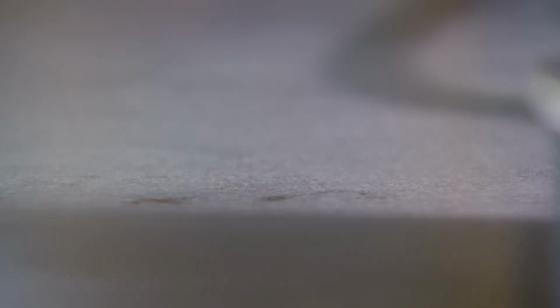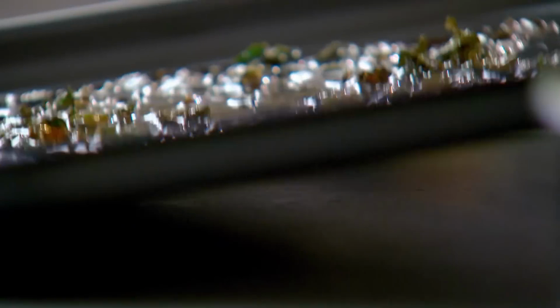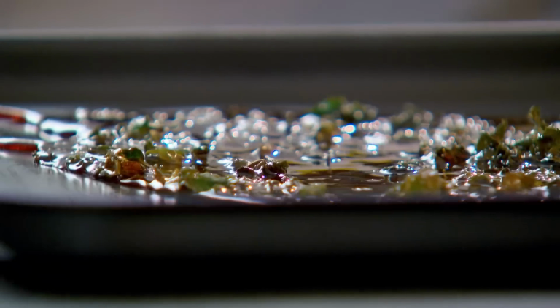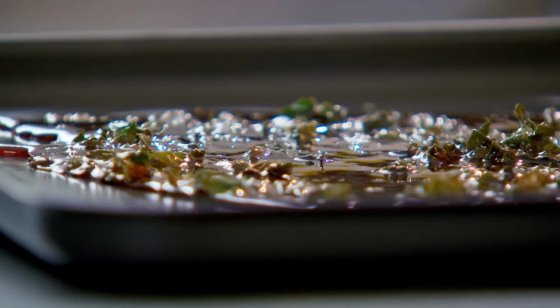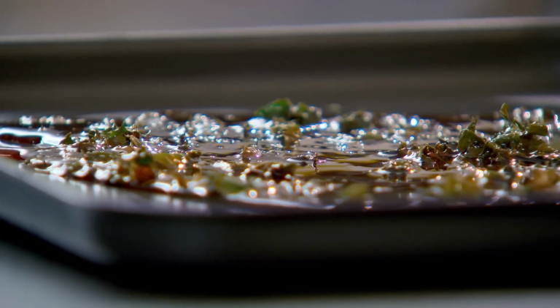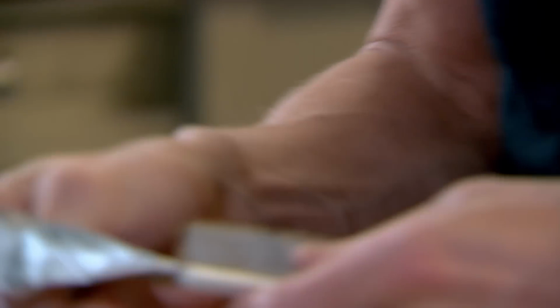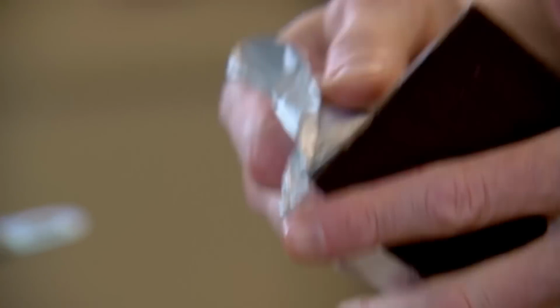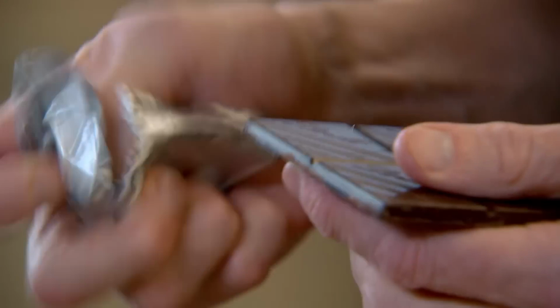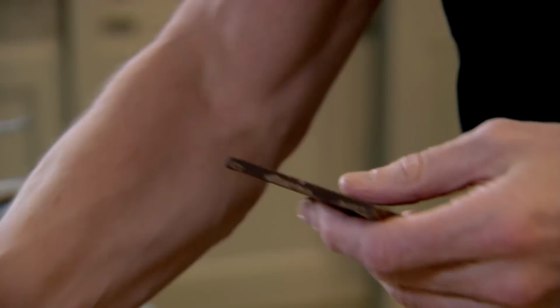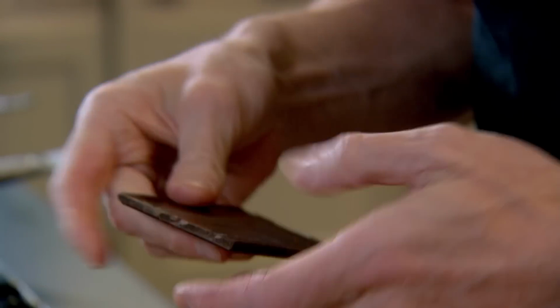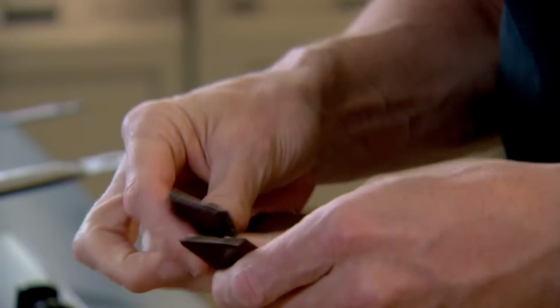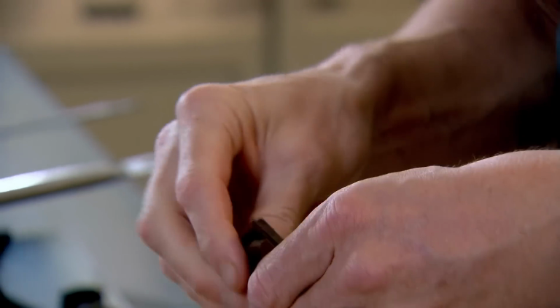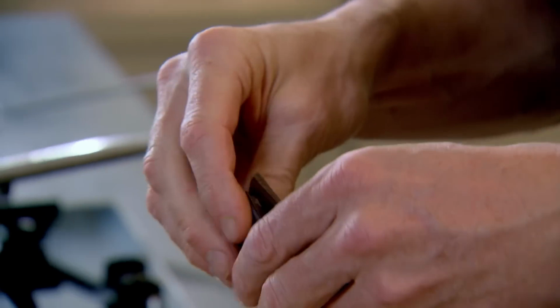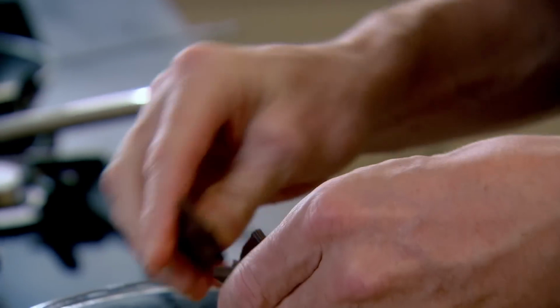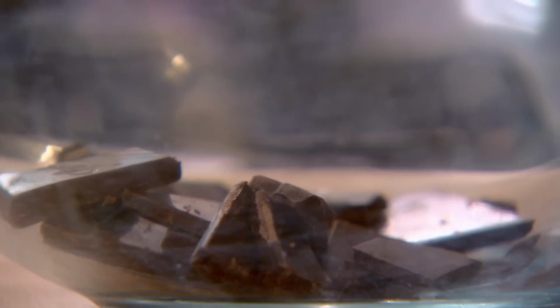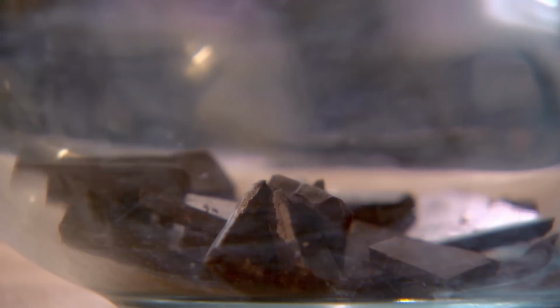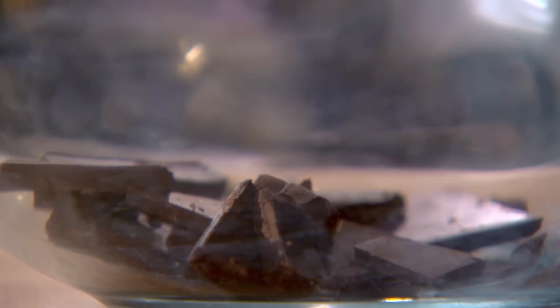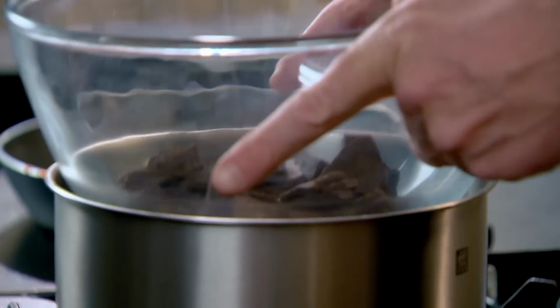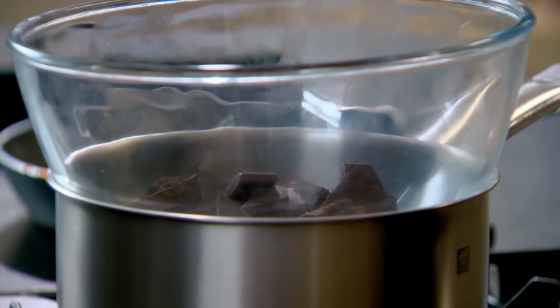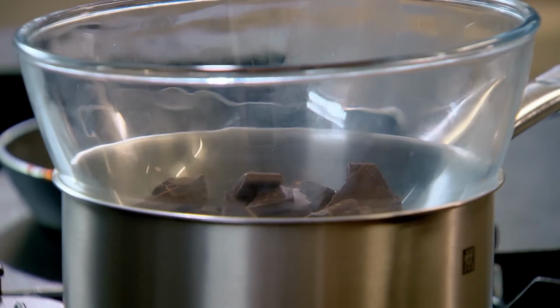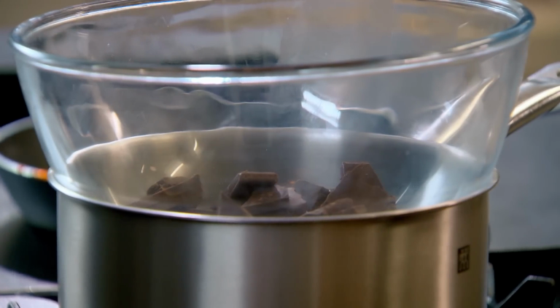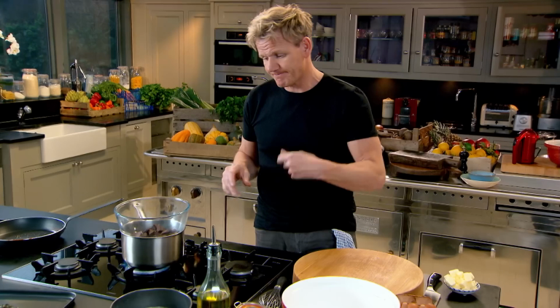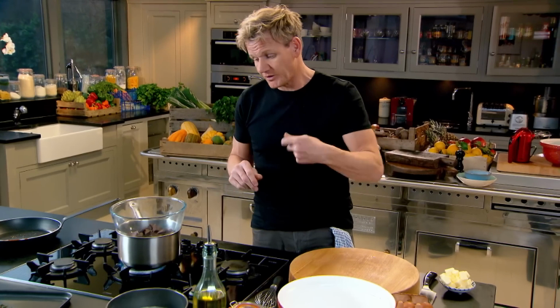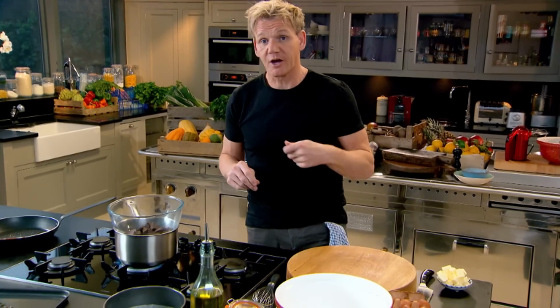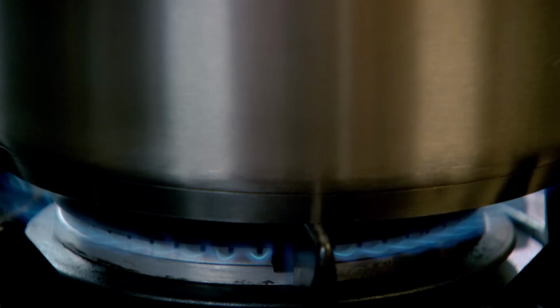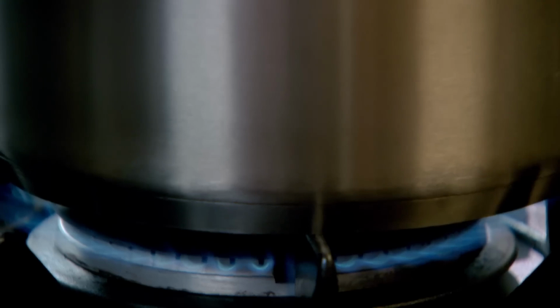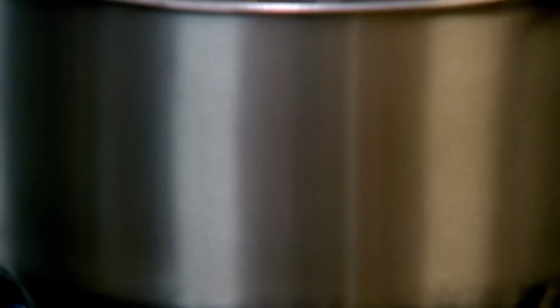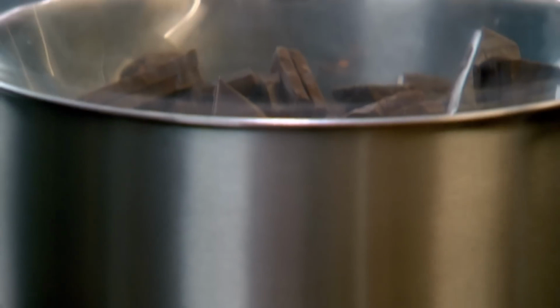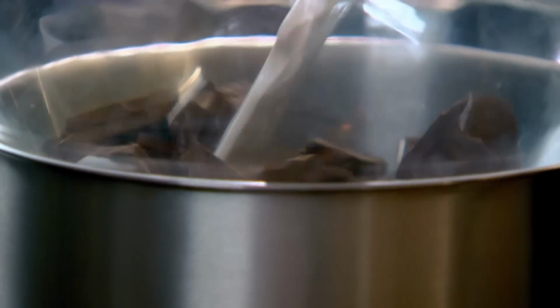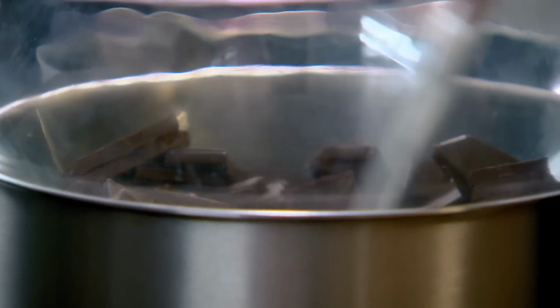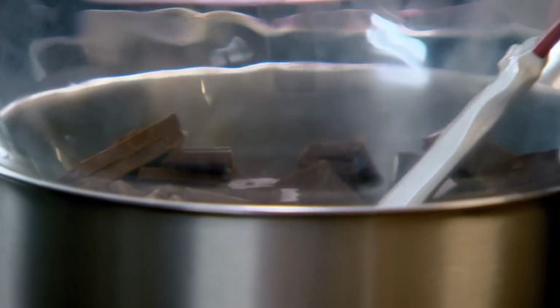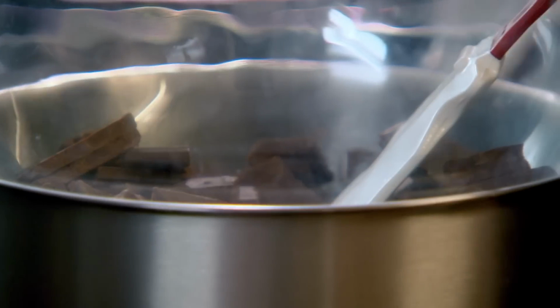Whilst the caramel cools down on the tray, I'm going to make my cake. First, melt good quality dark chocolate in a bain-marie. Heating it directly in the pan would destroy the cocoa fats — always in a bowl over boiling water.